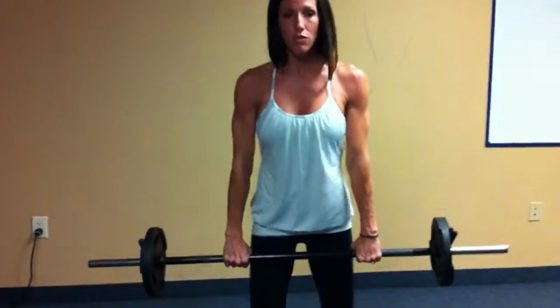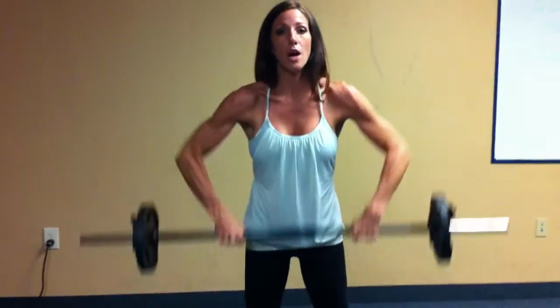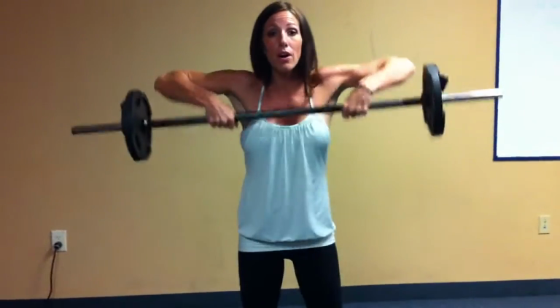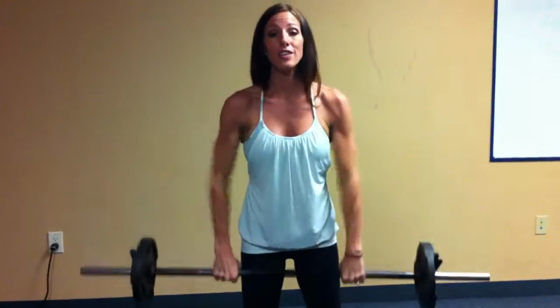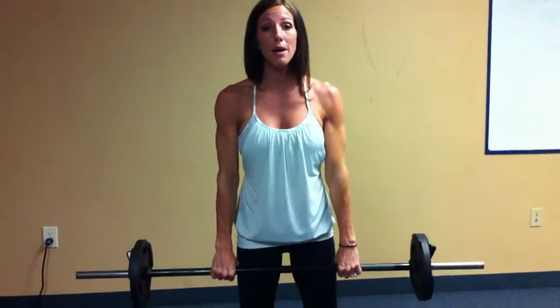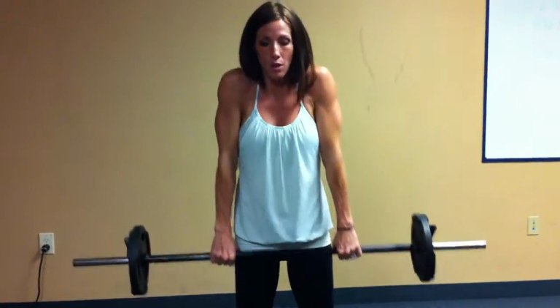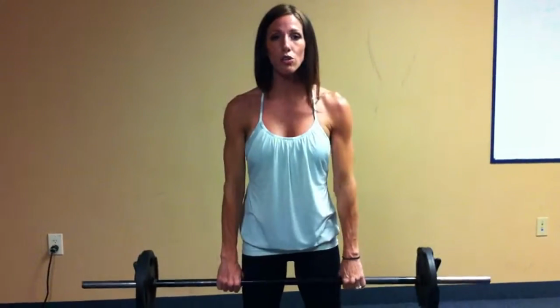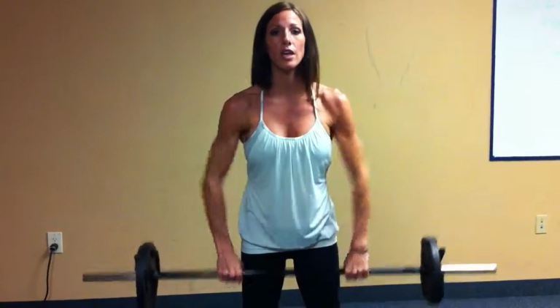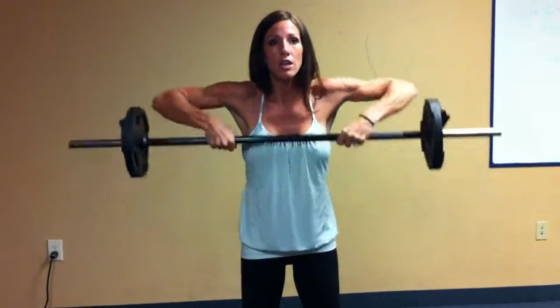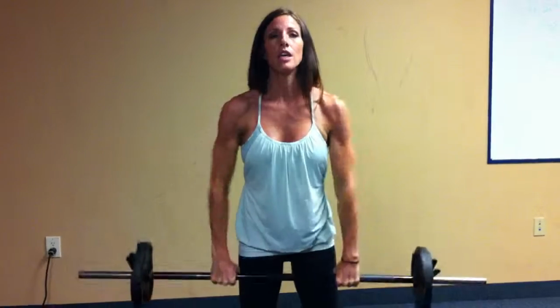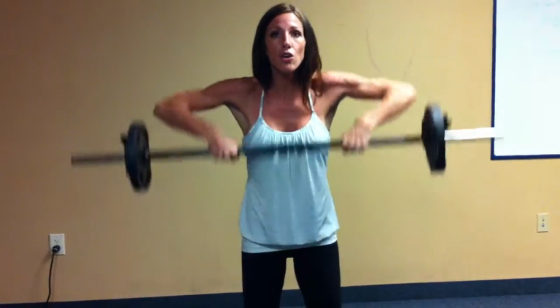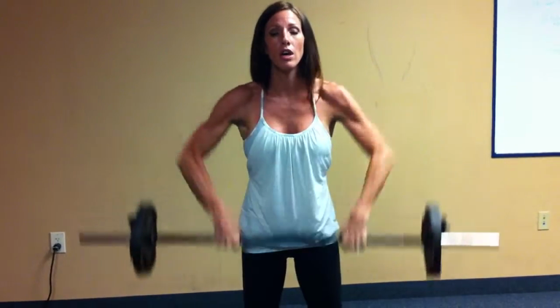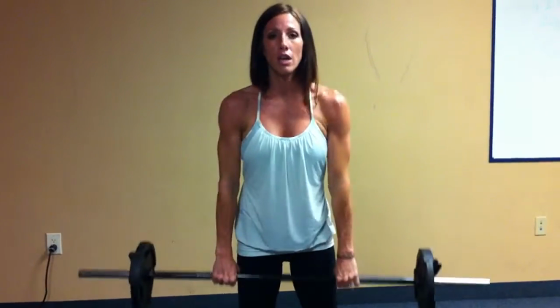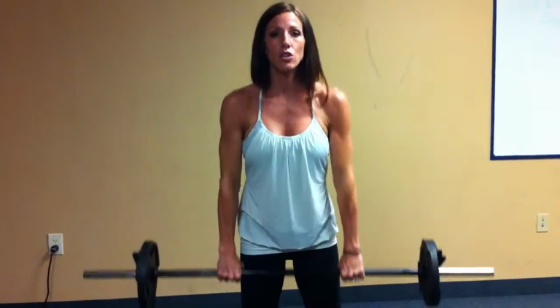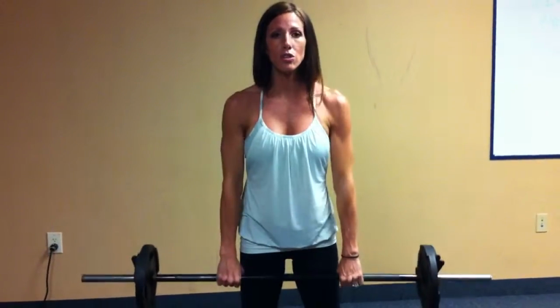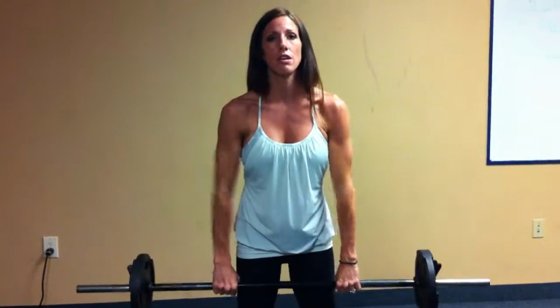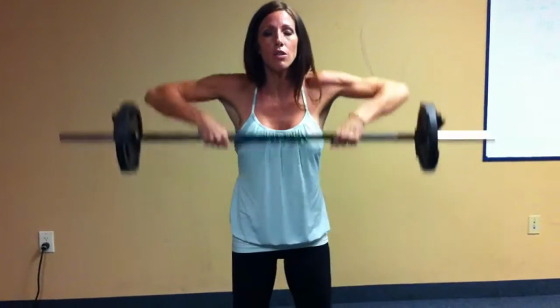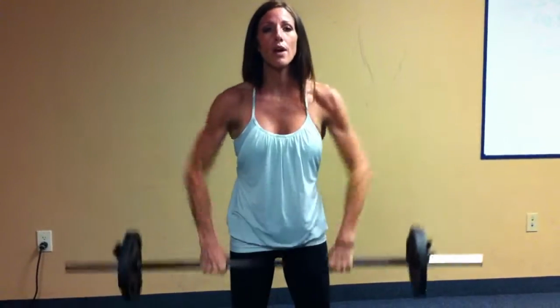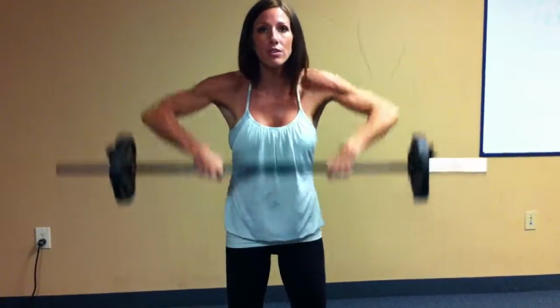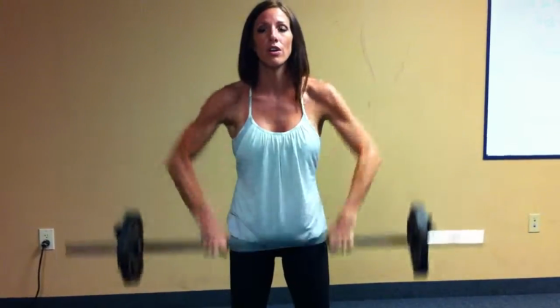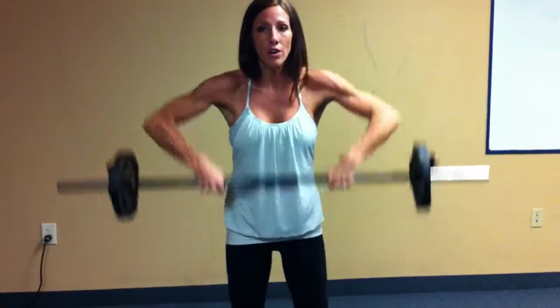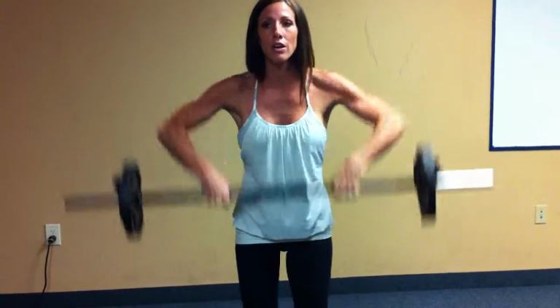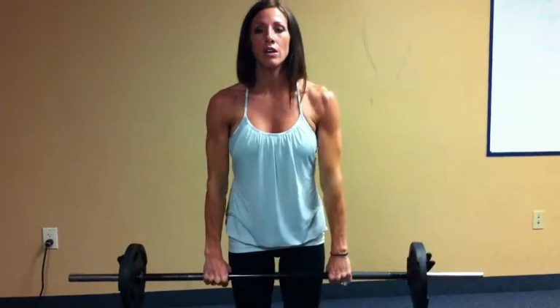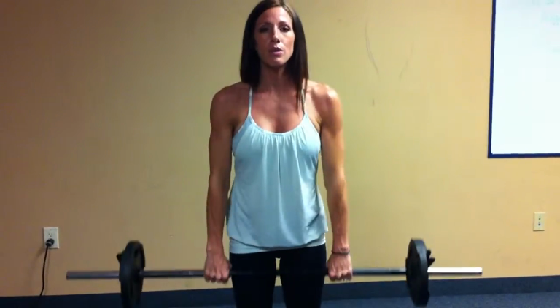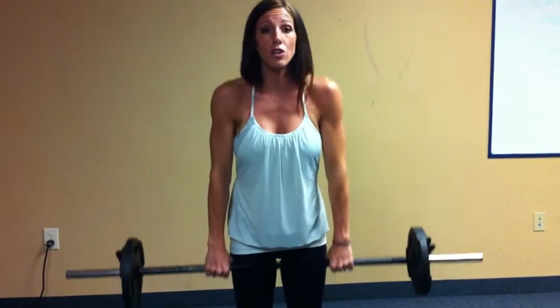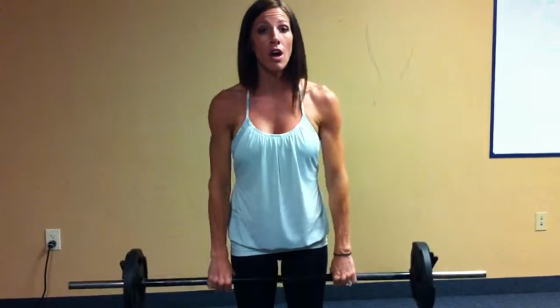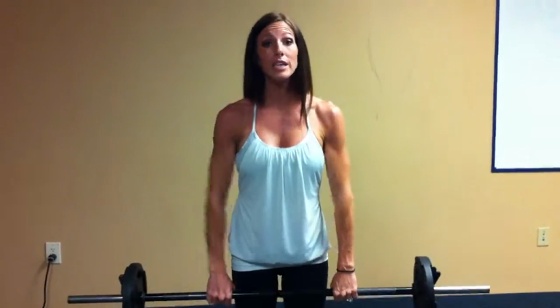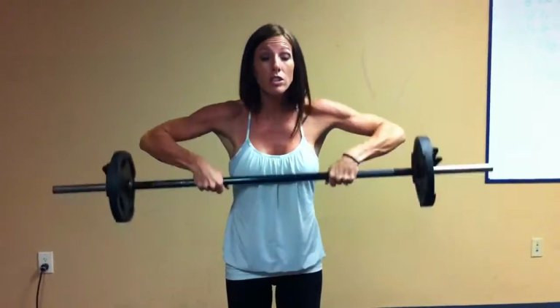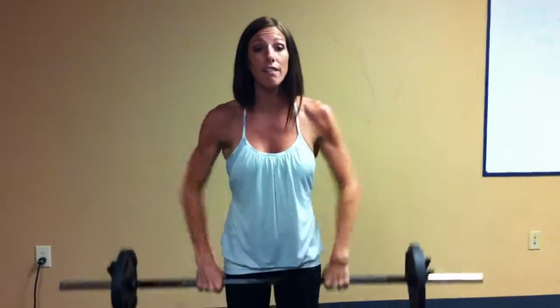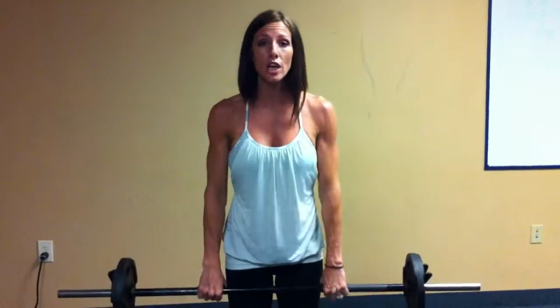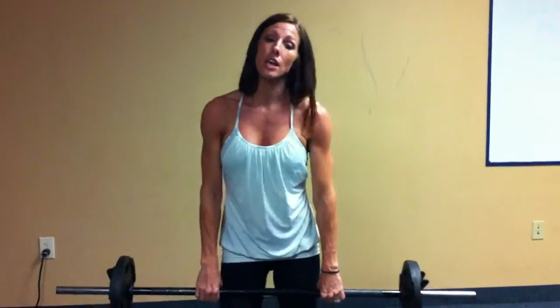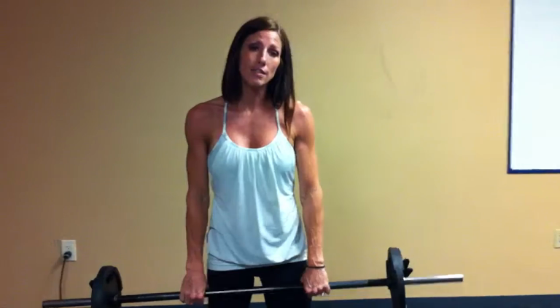So you'll do an upright row — that's one rep, one shoulder shrug, then two shoulder shrugs, three upright rows, three shoulder shrugs, all the way until I do ten of each, then I'll rest.